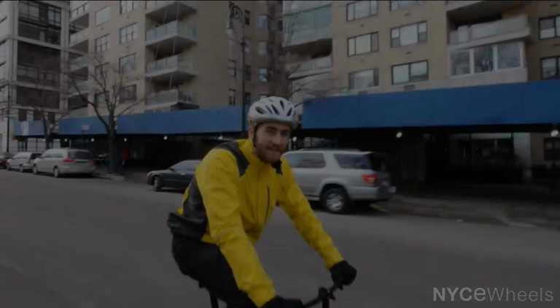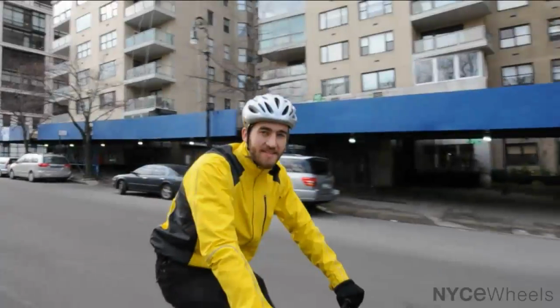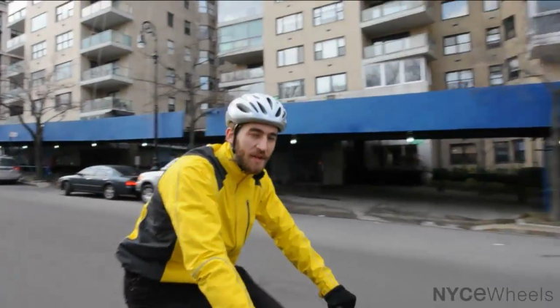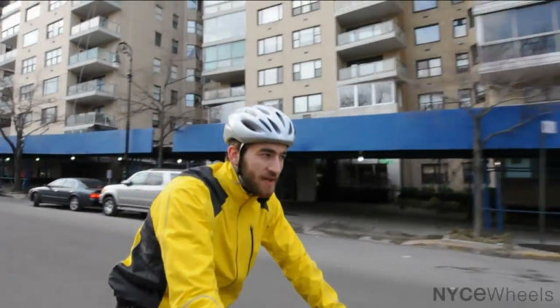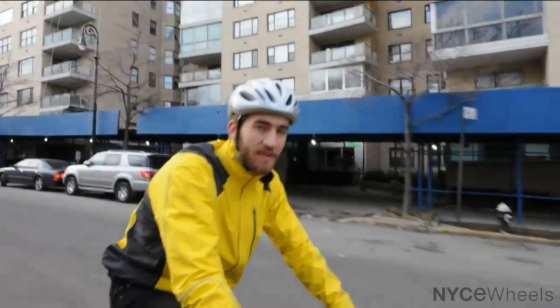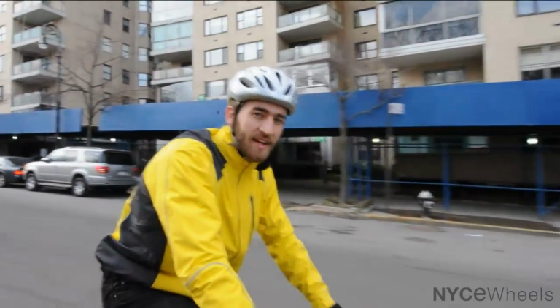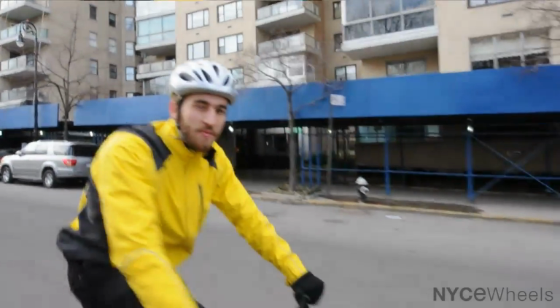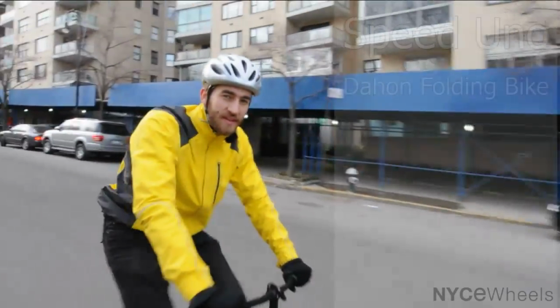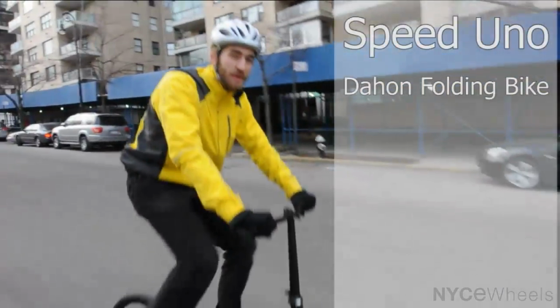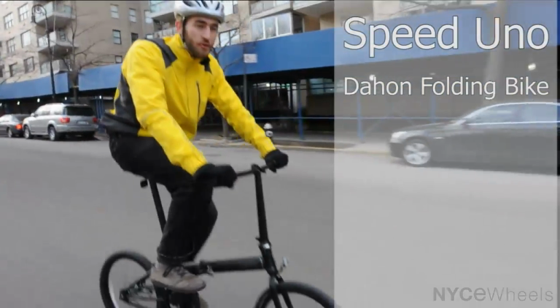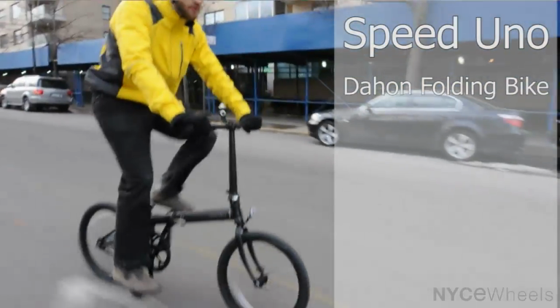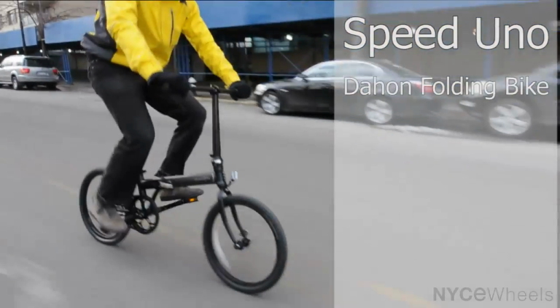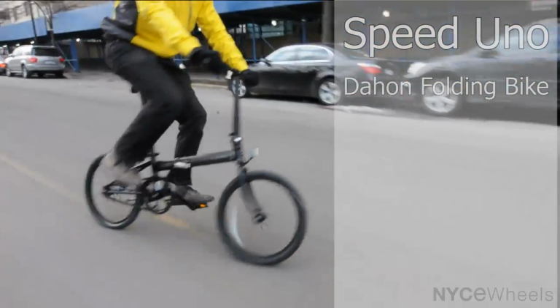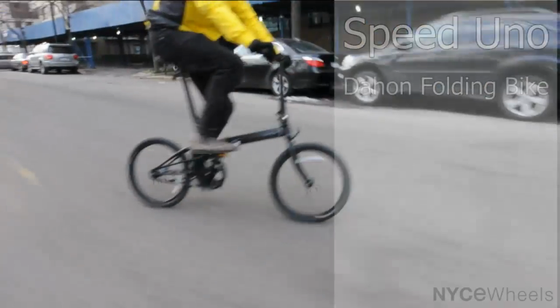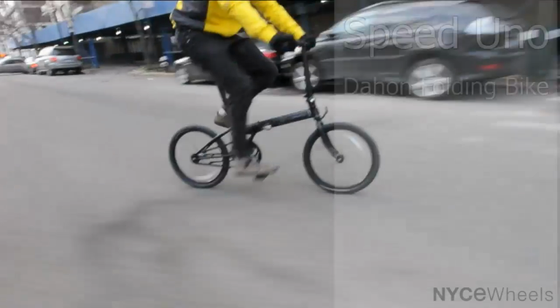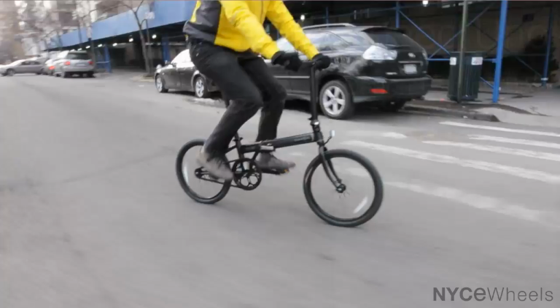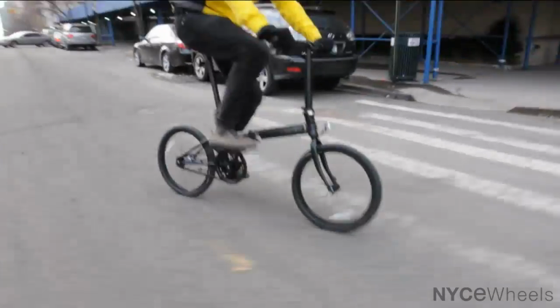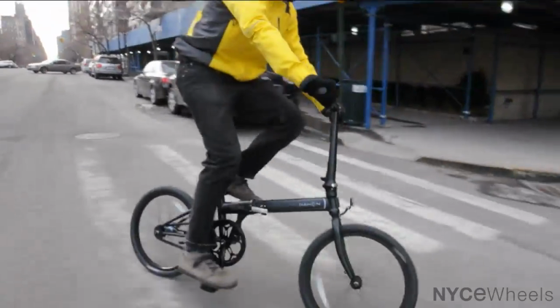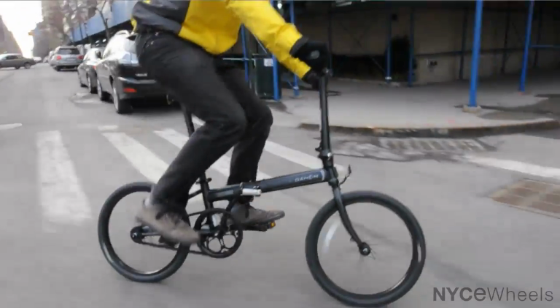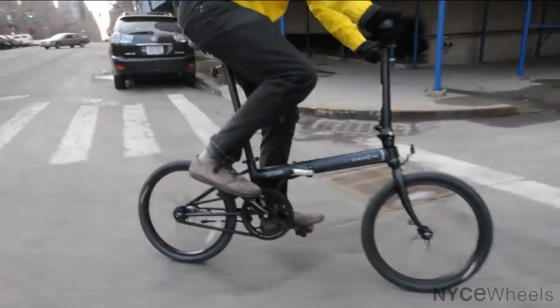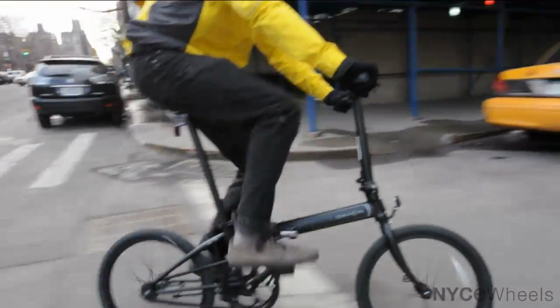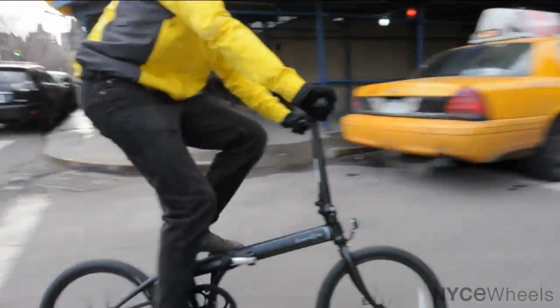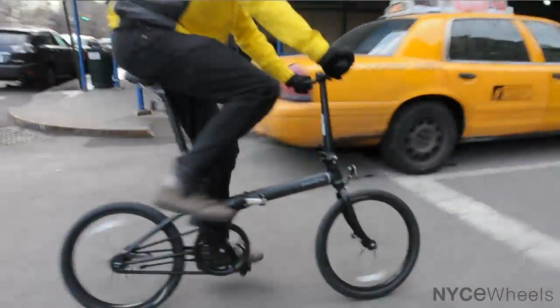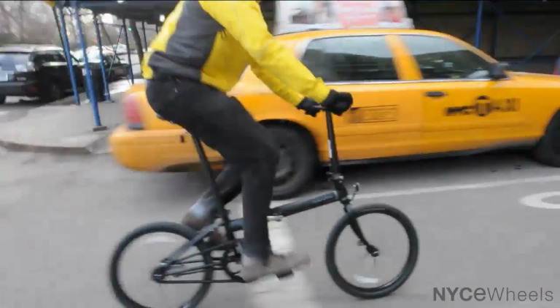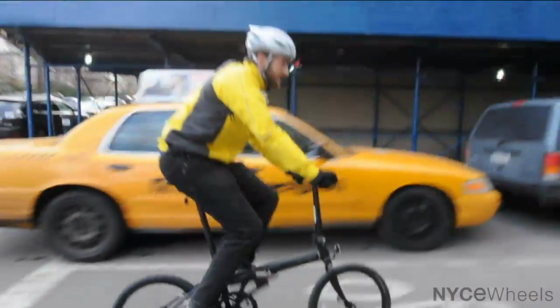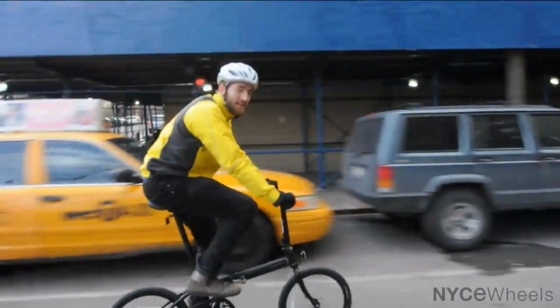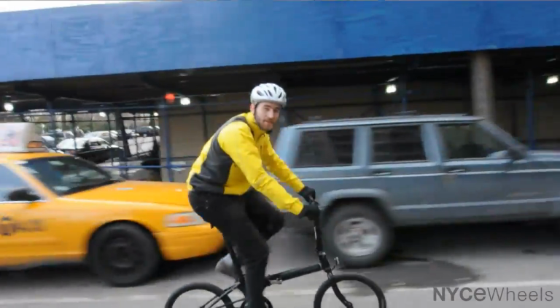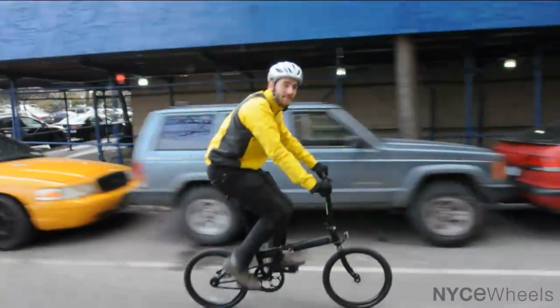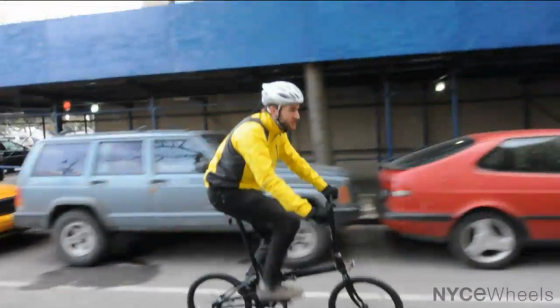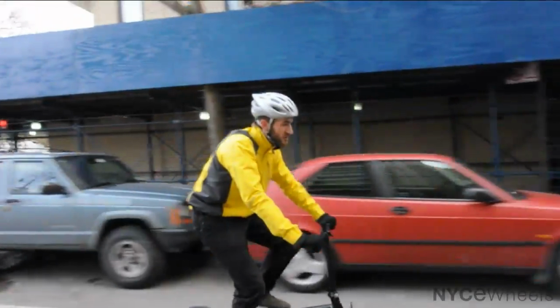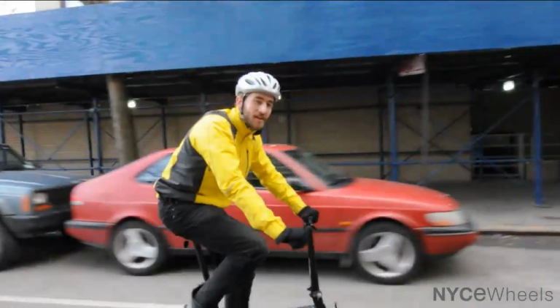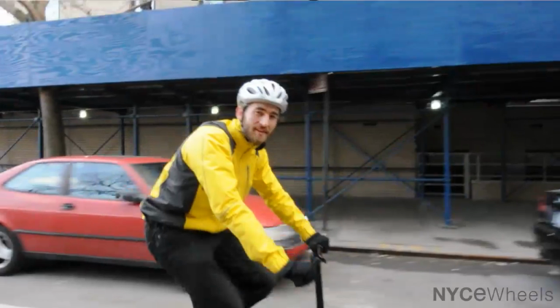Hey guys, this is Peter from Nice Wheels and I got with me the Speed Uno from Dejan. This is a great, simple, fun folding bike. It's not too expensive and you can sure do a lot with it.